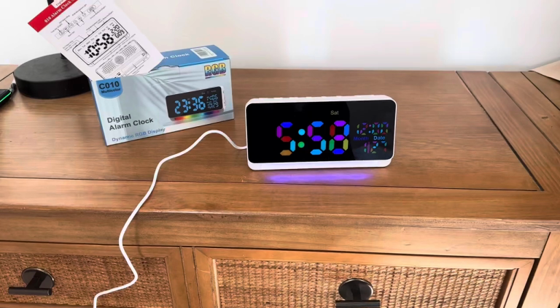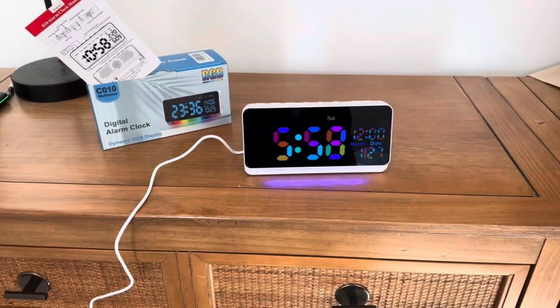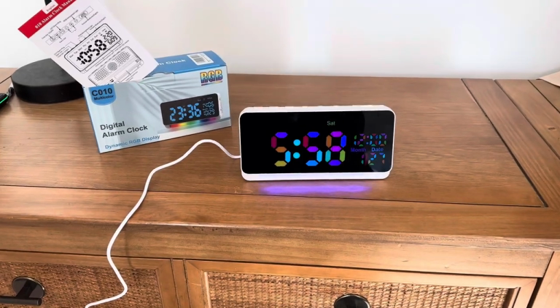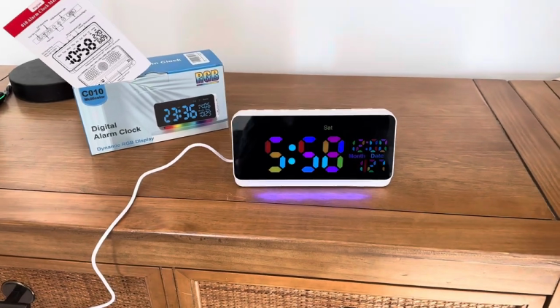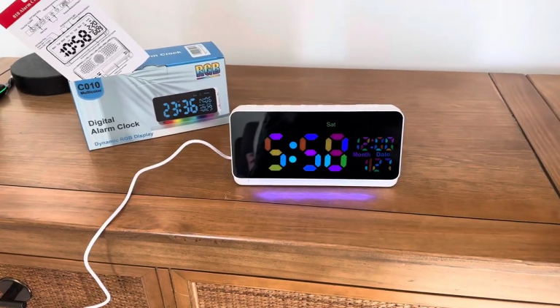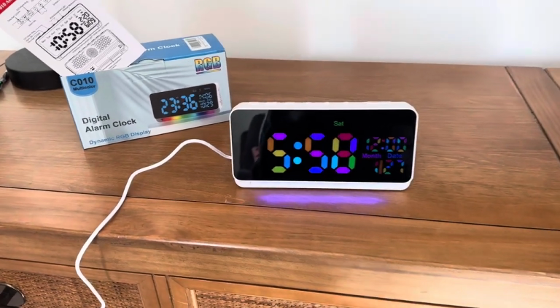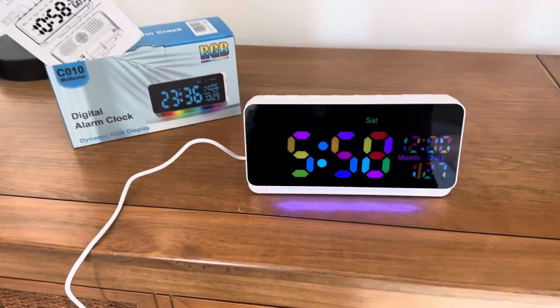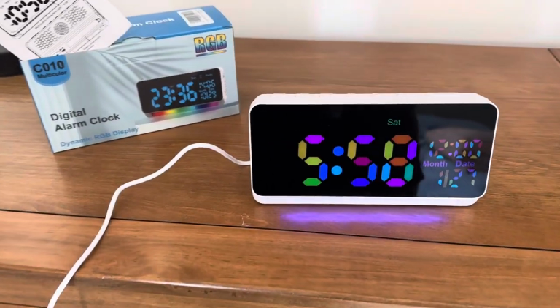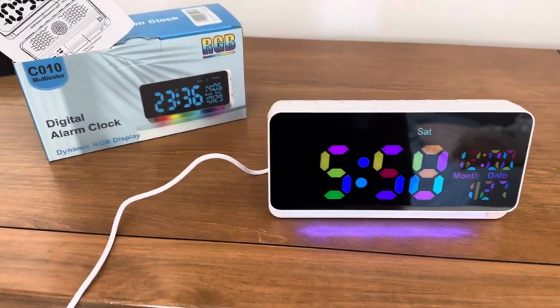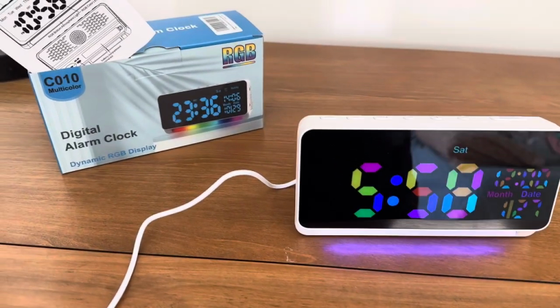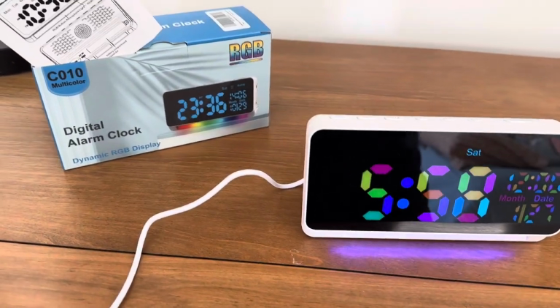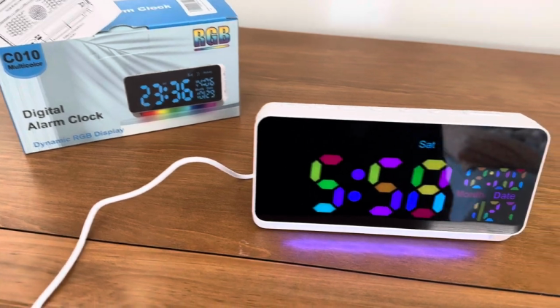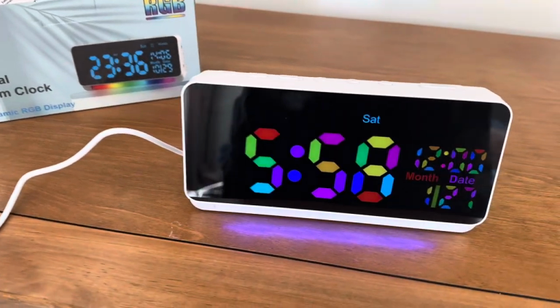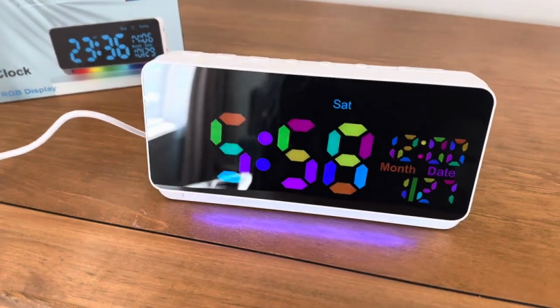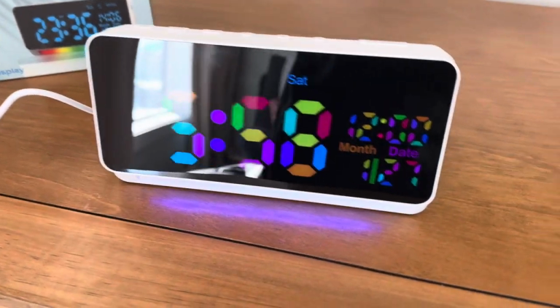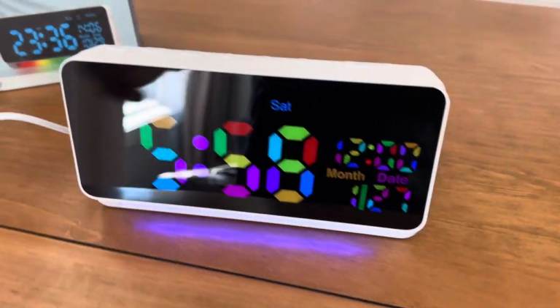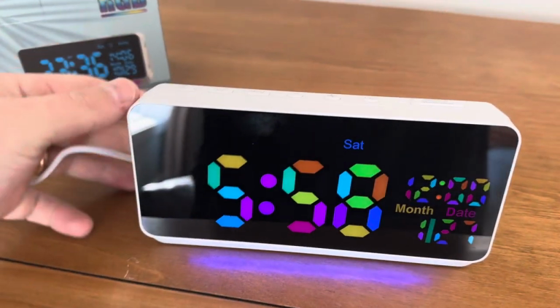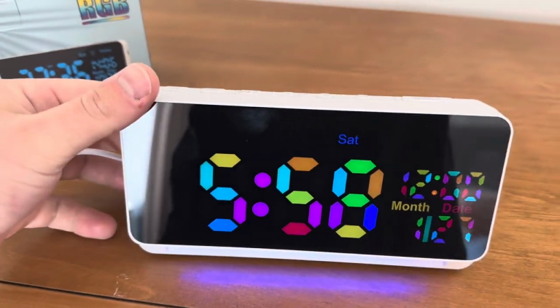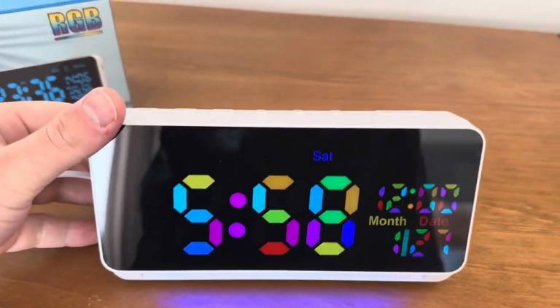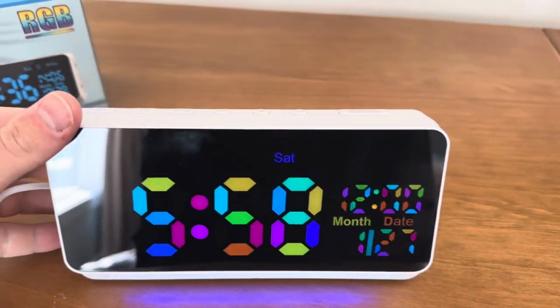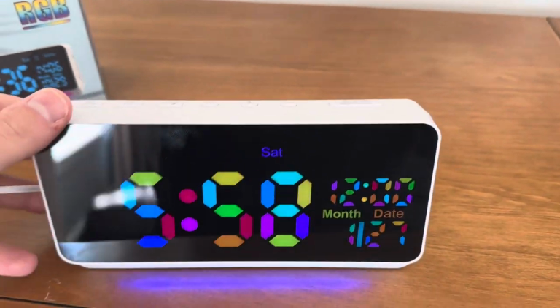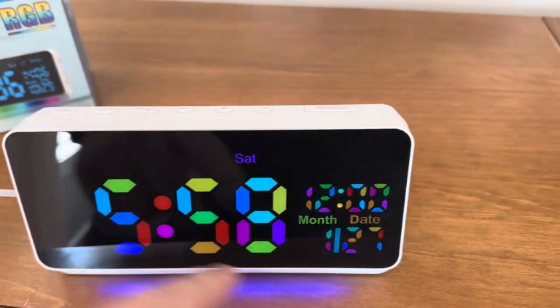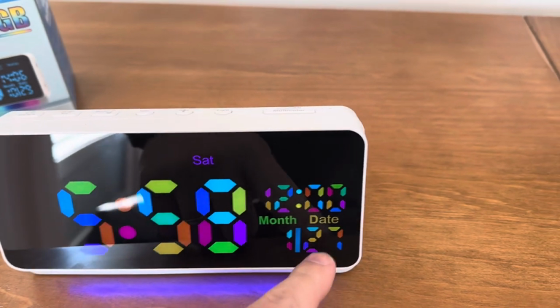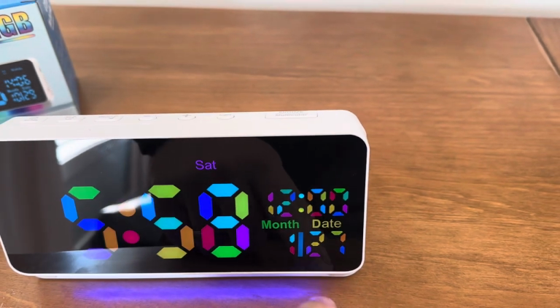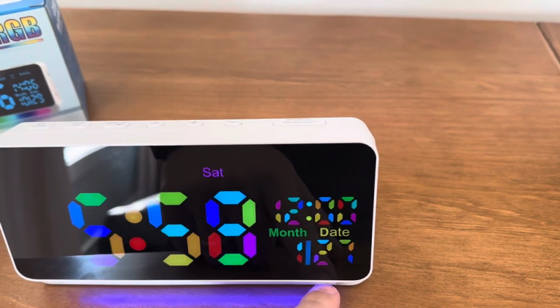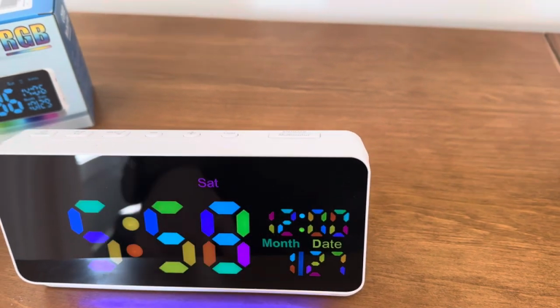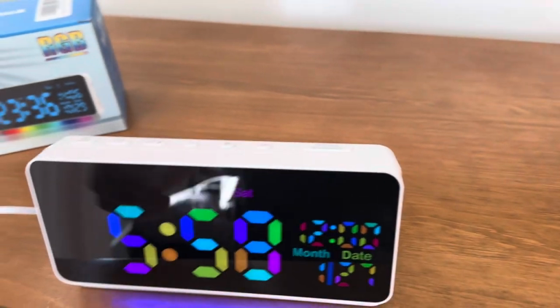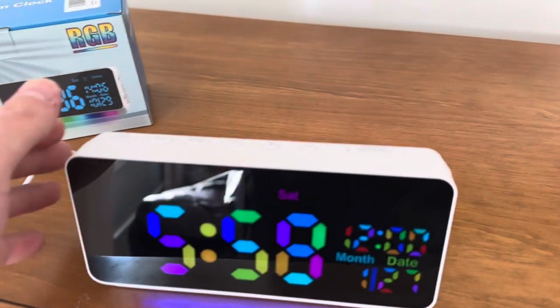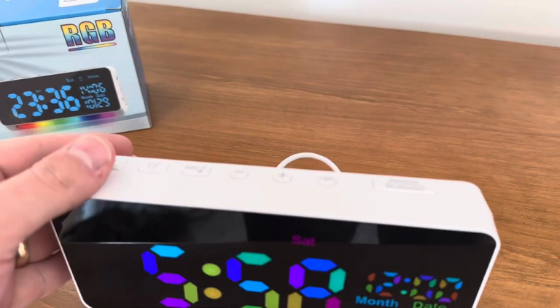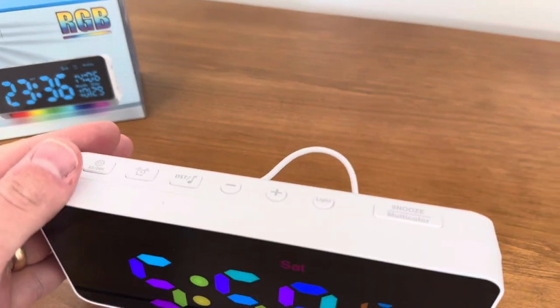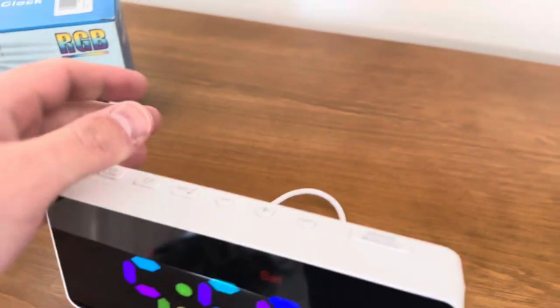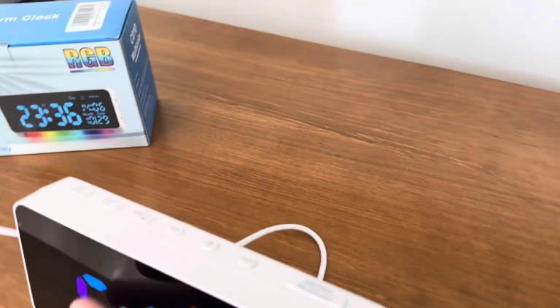Hey guys, Matt with Hoff Media here, making a video on this really cool digital alarm clock. As you can see, we've got the time, the day, the month, the date, and a lot of cool things you can do with this.